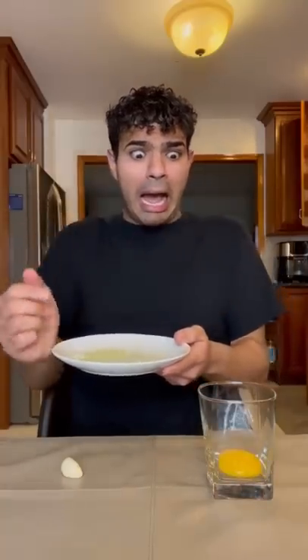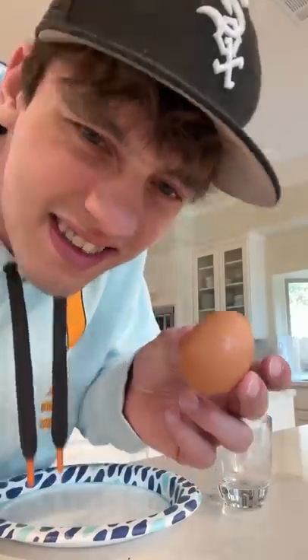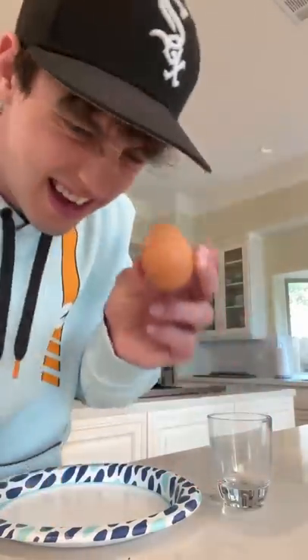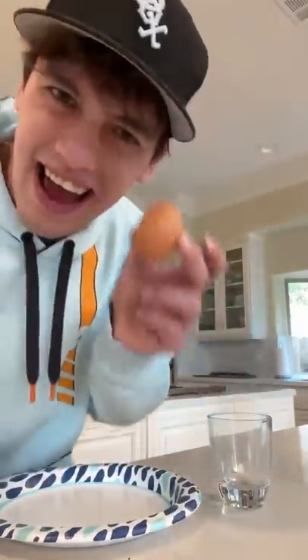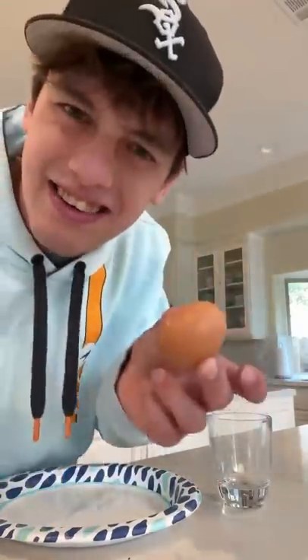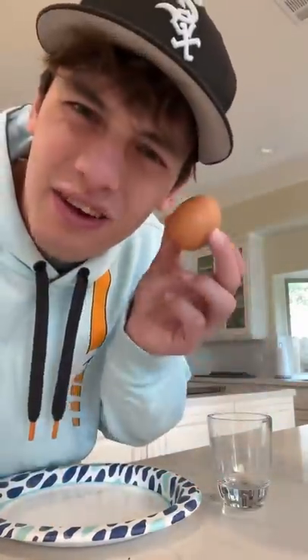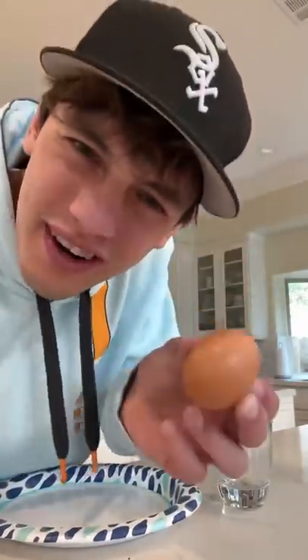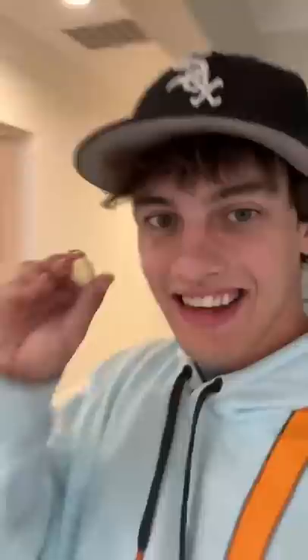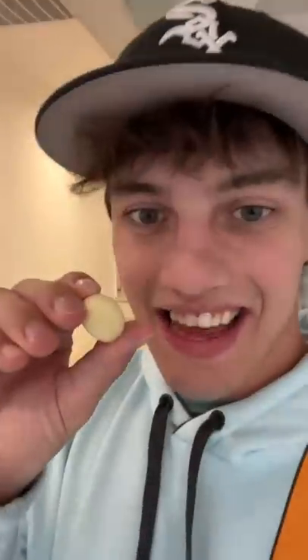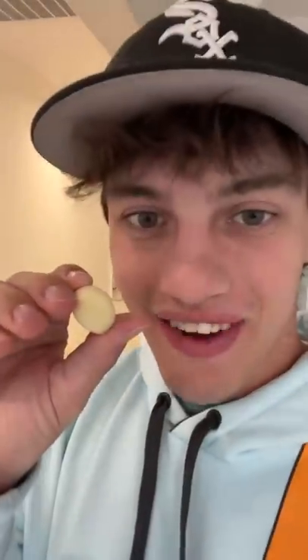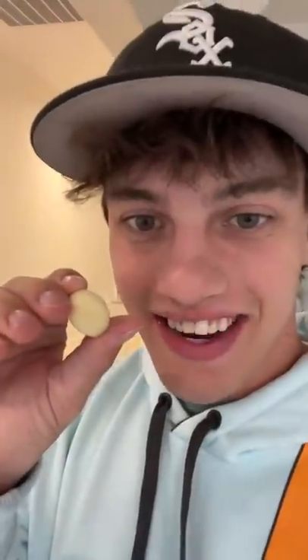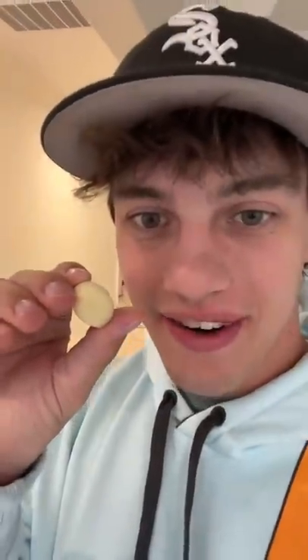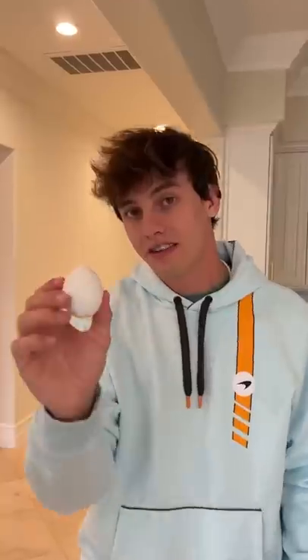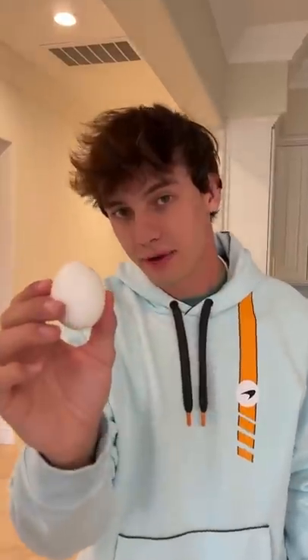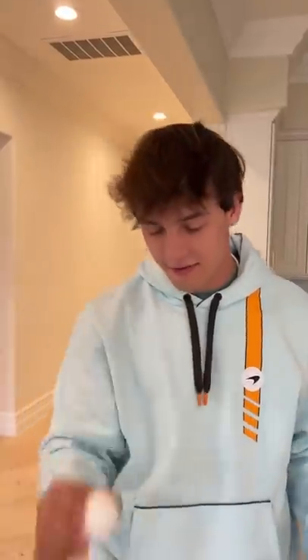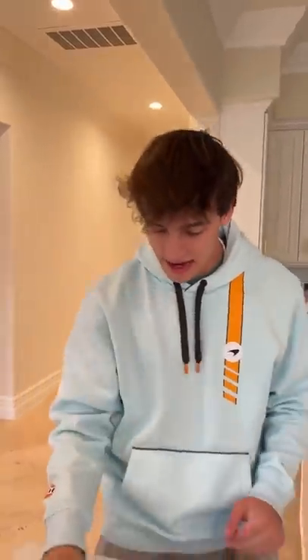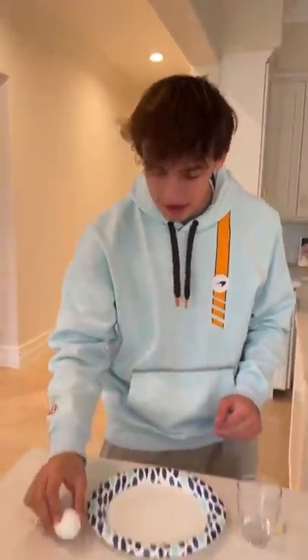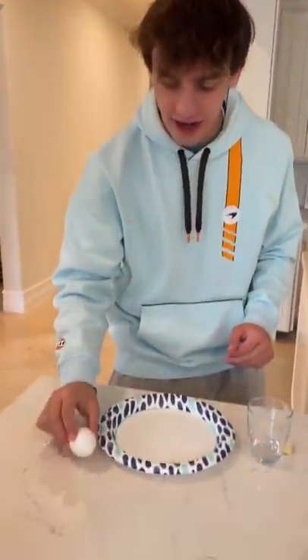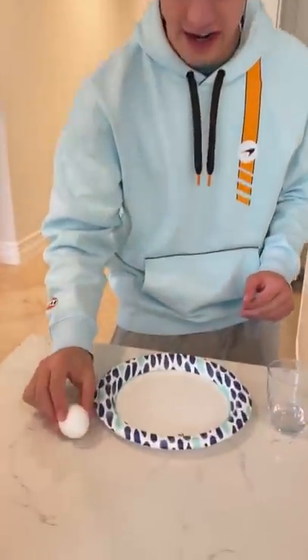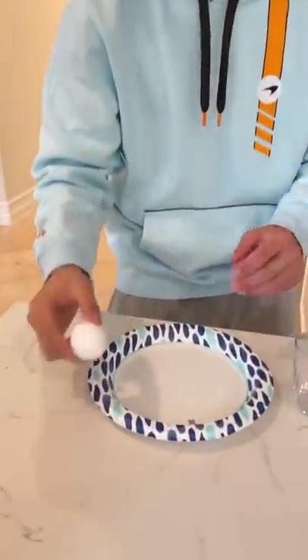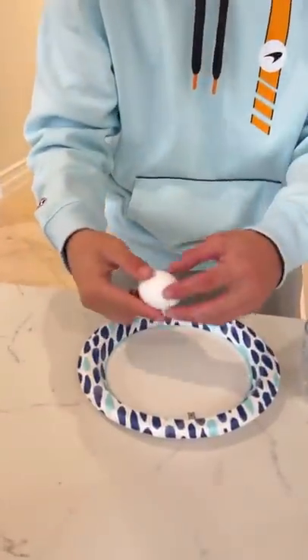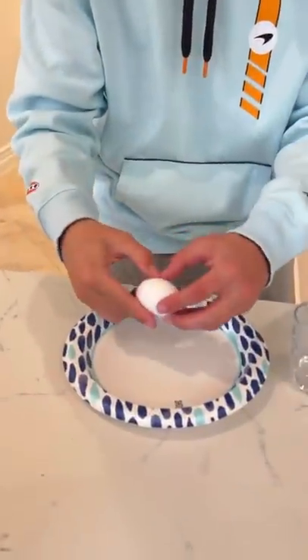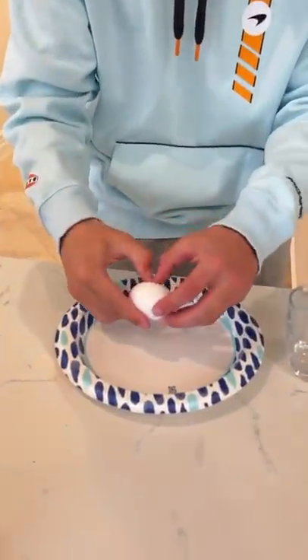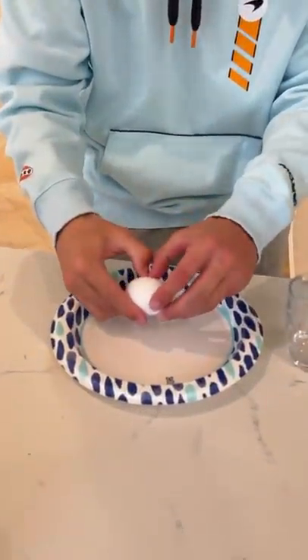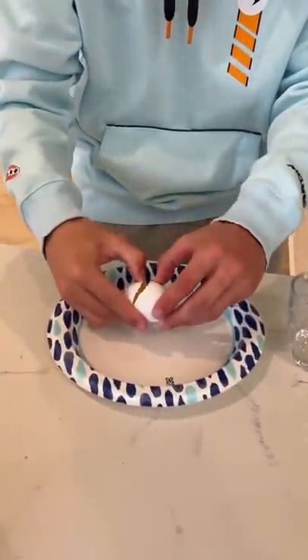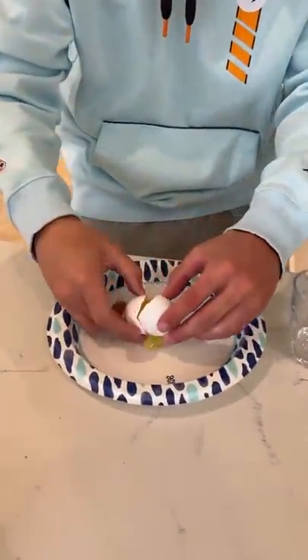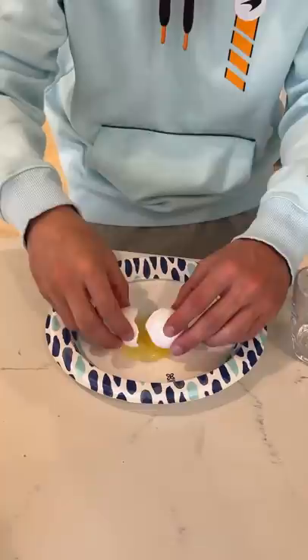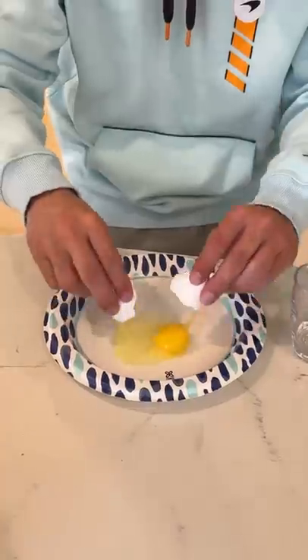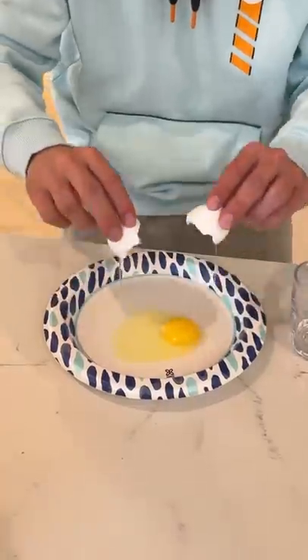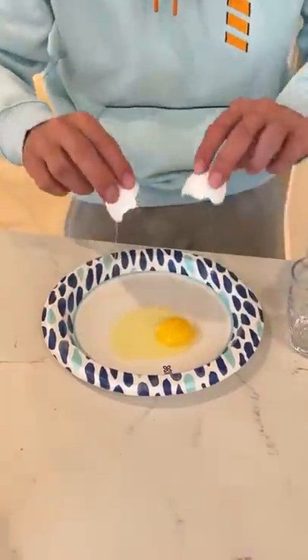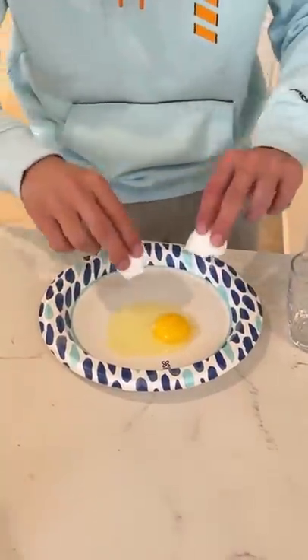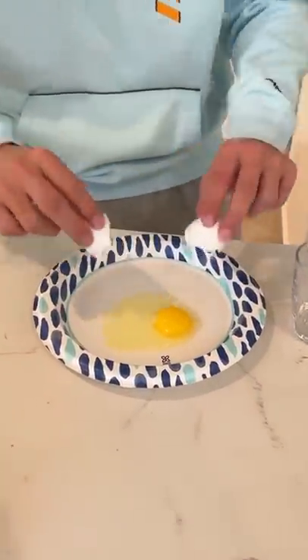Does that actually work? Let's find out. Here we have our egg — I'm going to crack it on camera just to show you guys that we haven't done anything, haven't messed with the egg at all. What a beautiful egg.